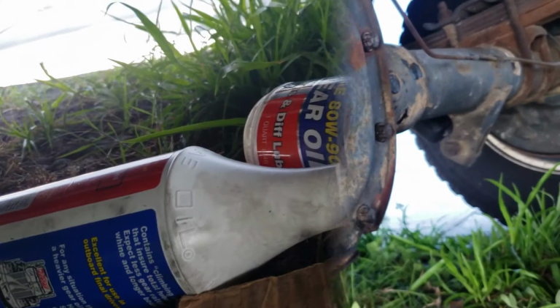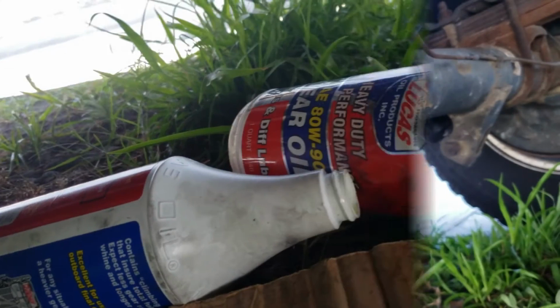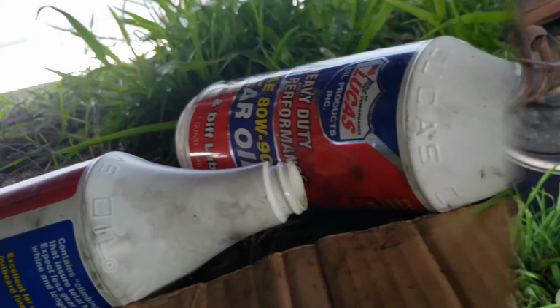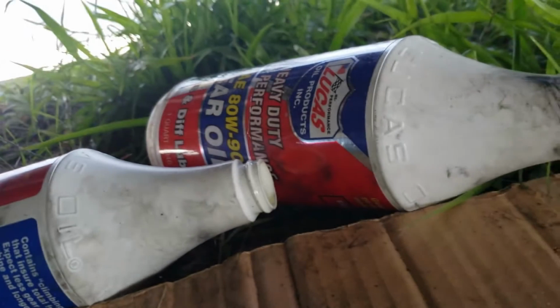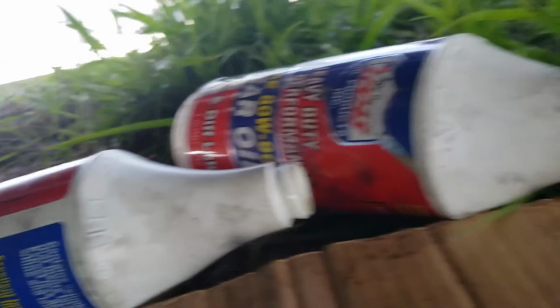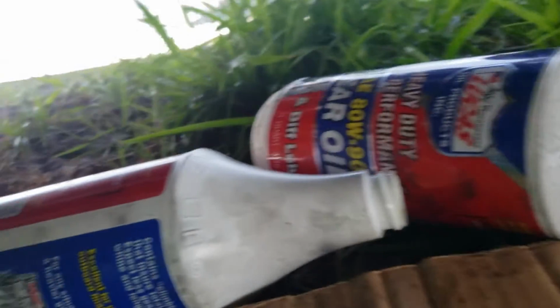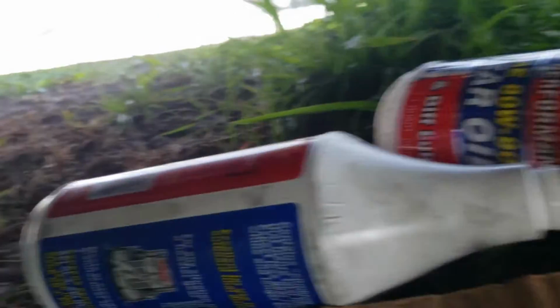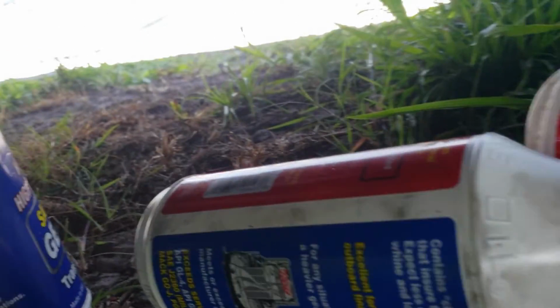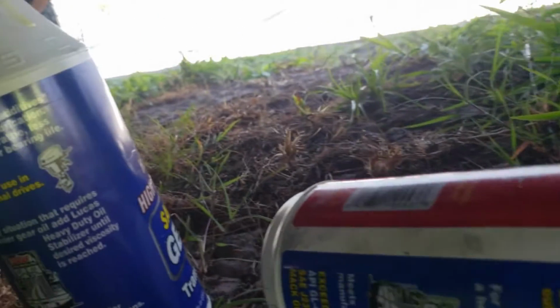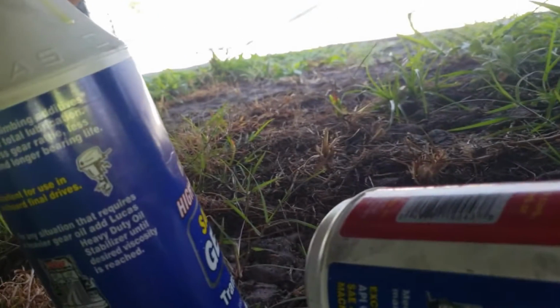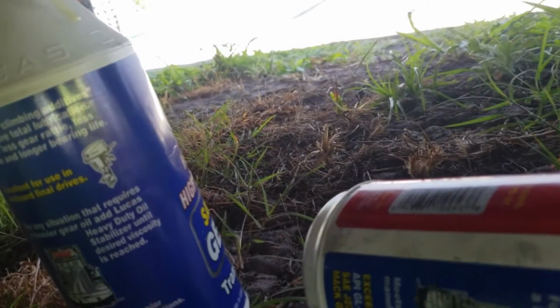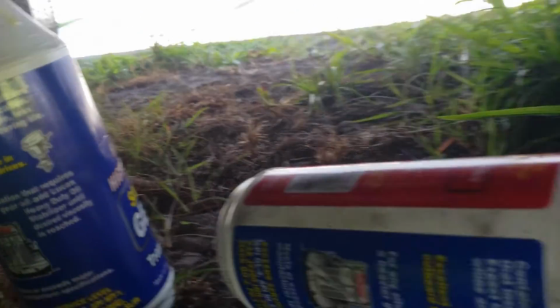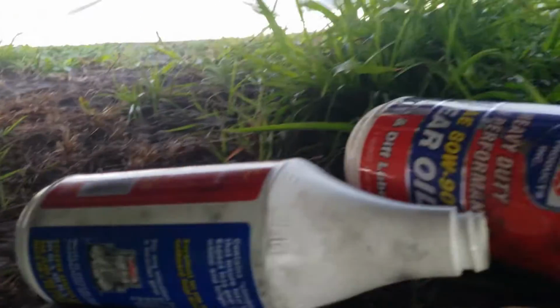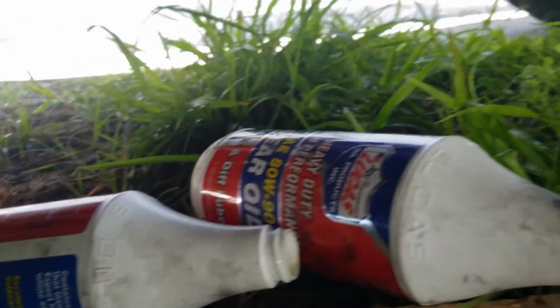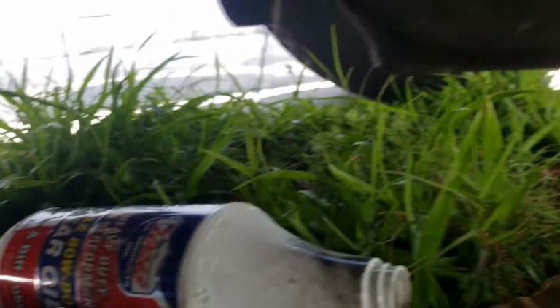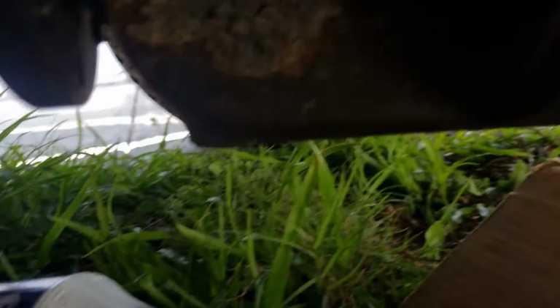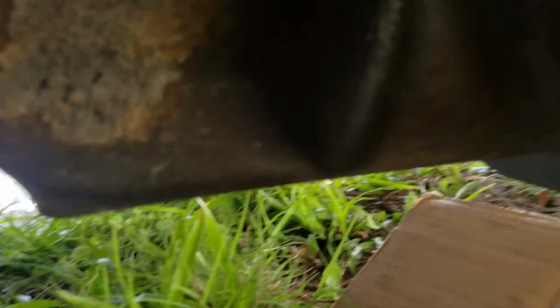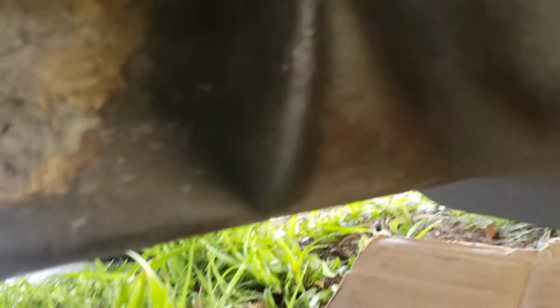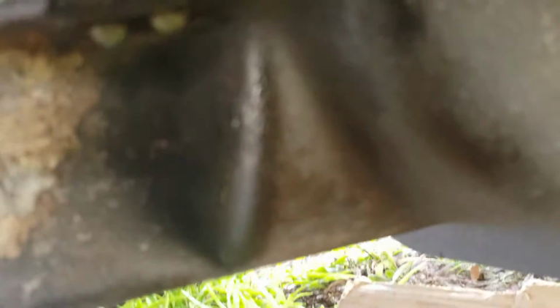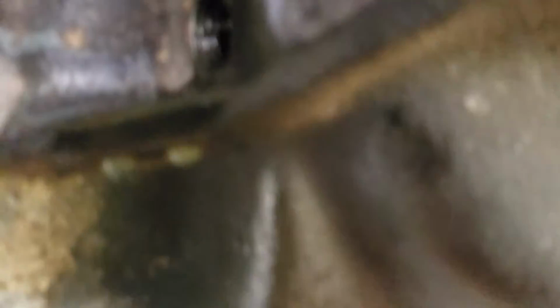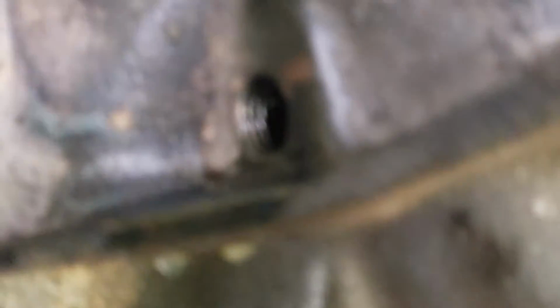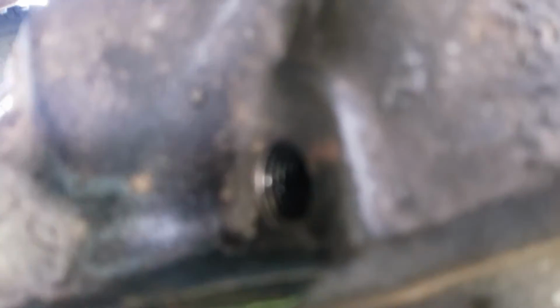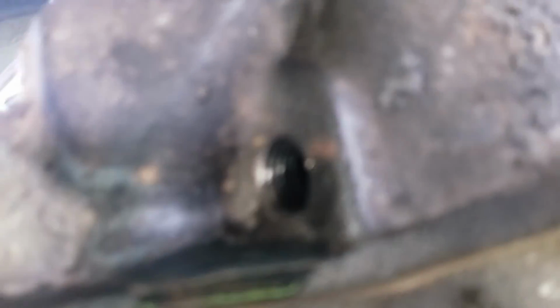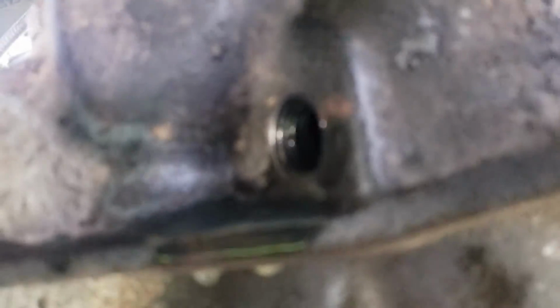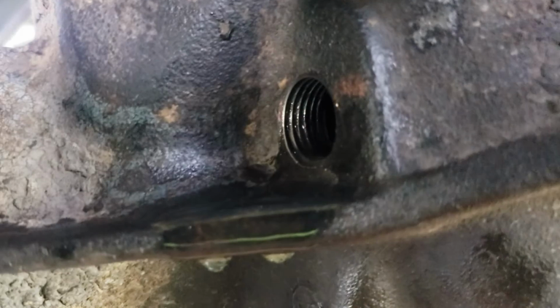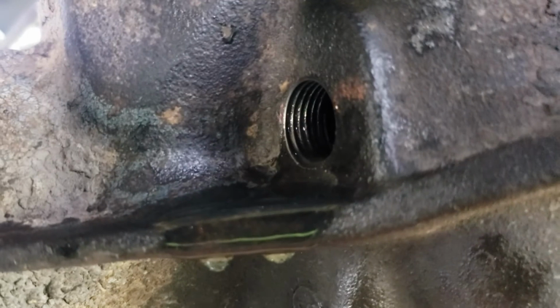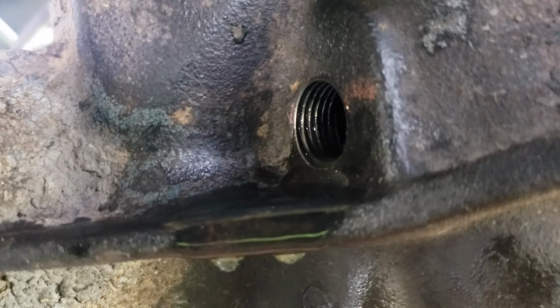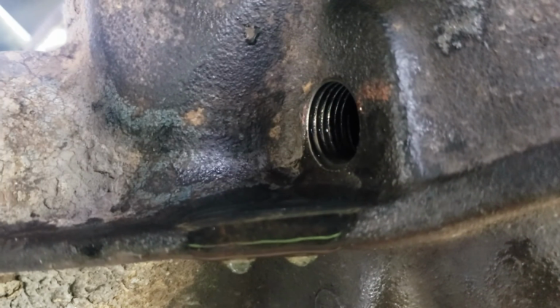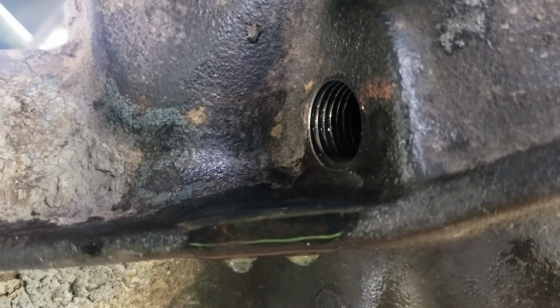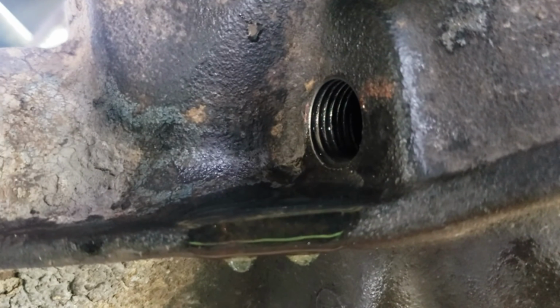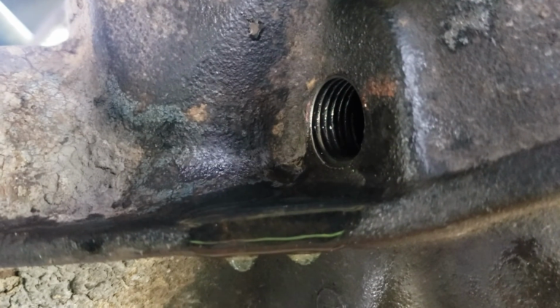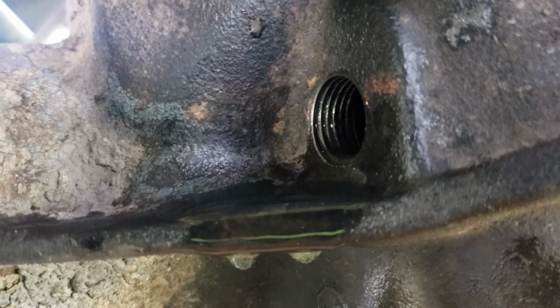For my application it takes one to three quarts of gear oil. You know you're full when you start seeing some of it coming out of the fill plug hole.